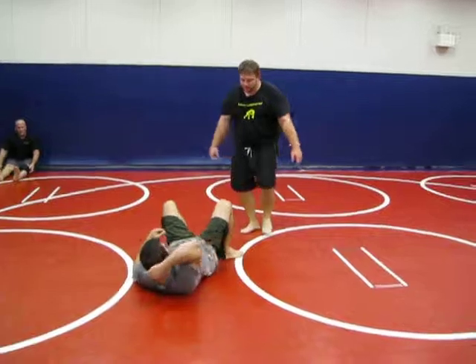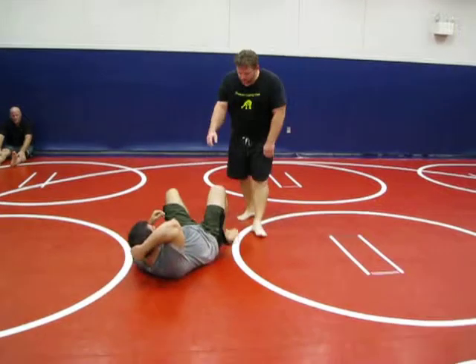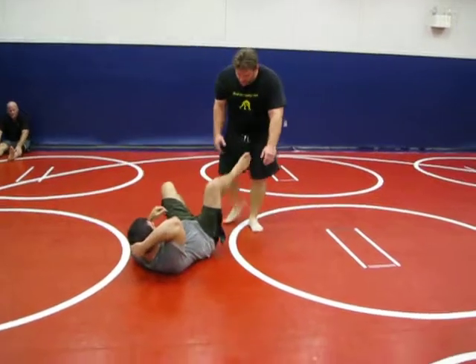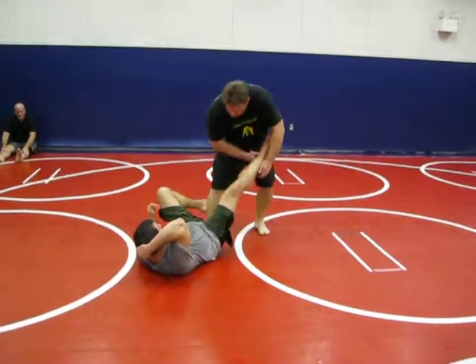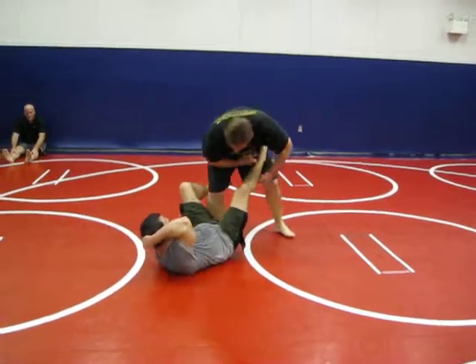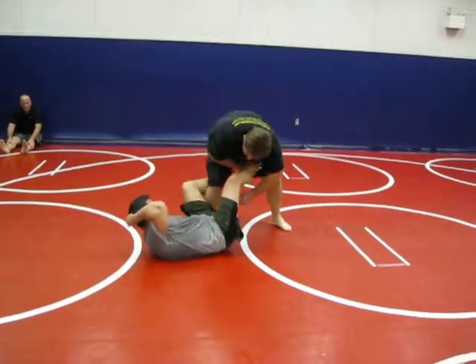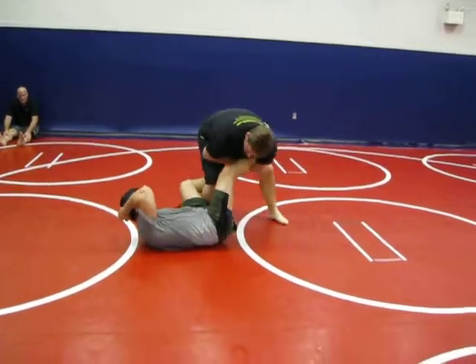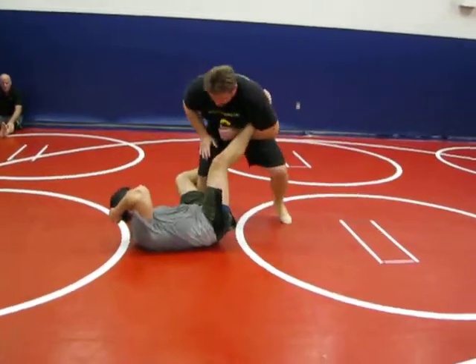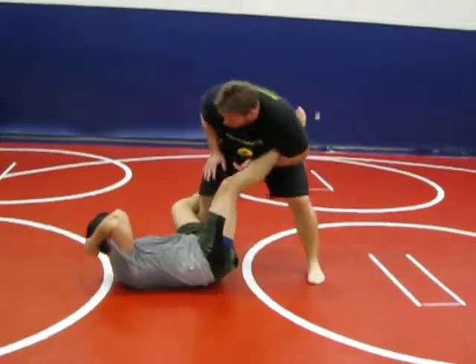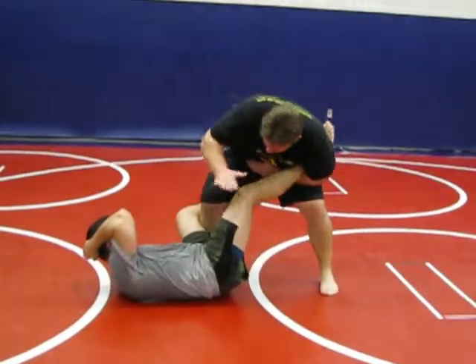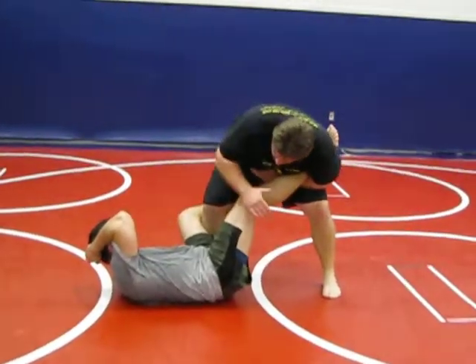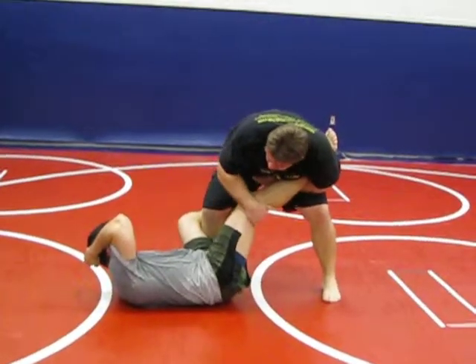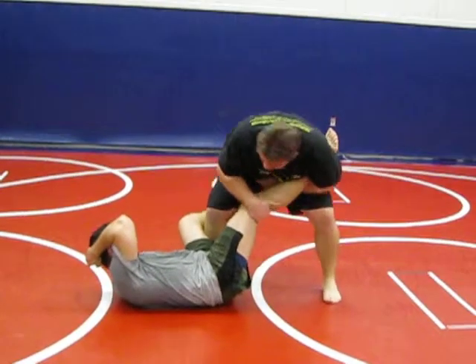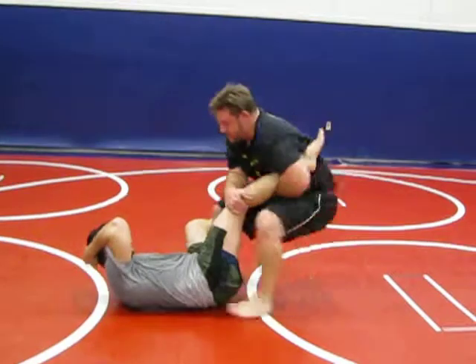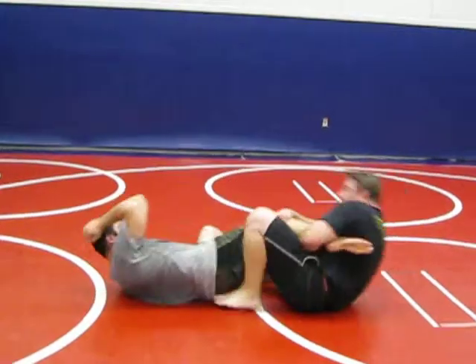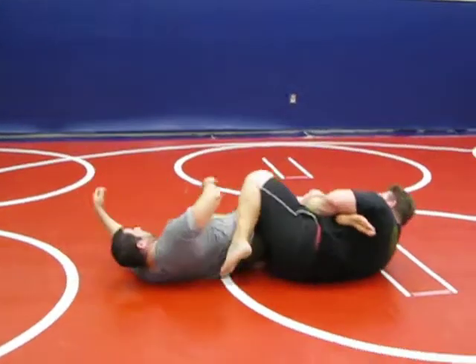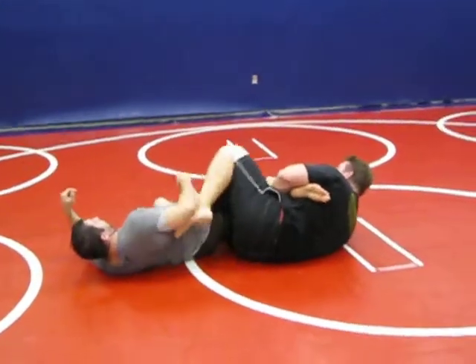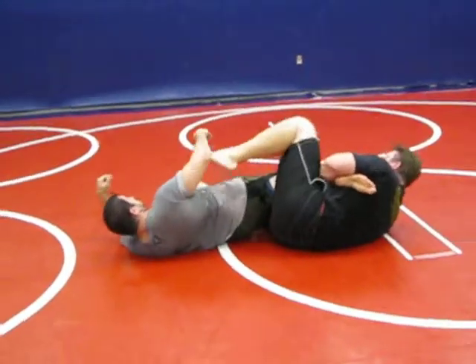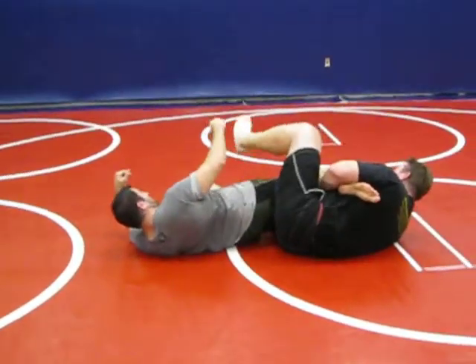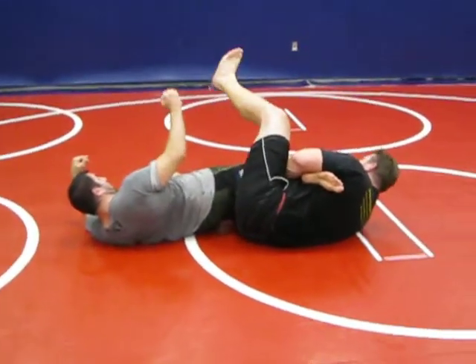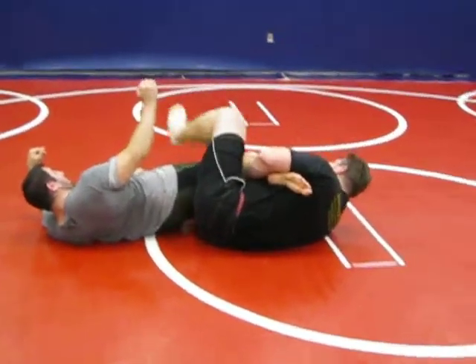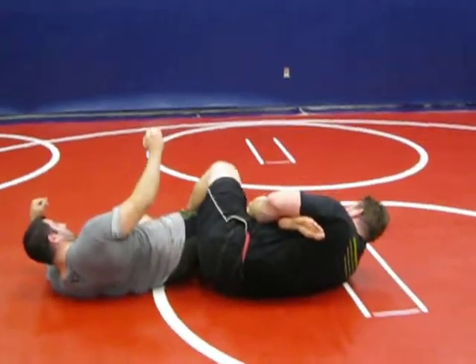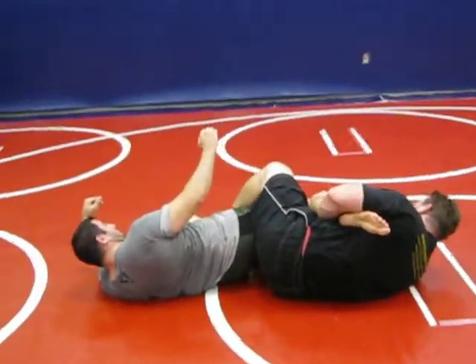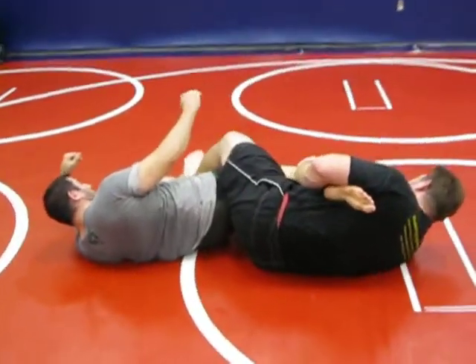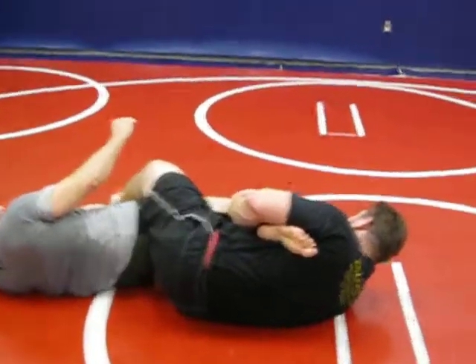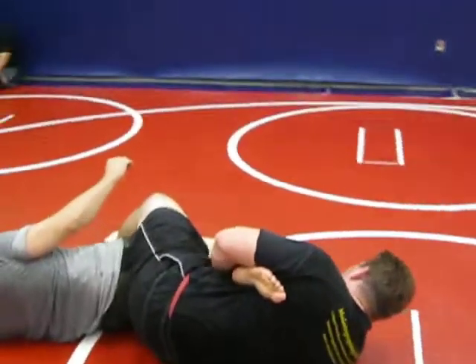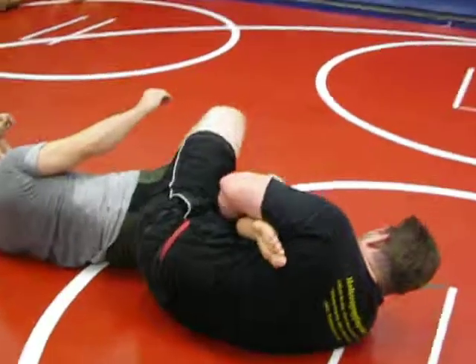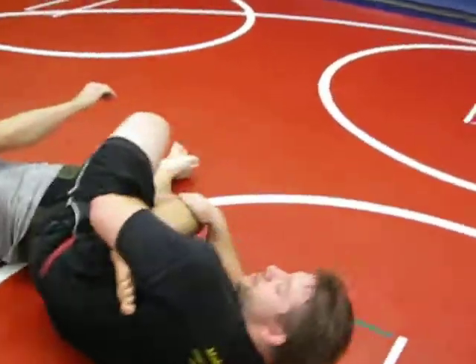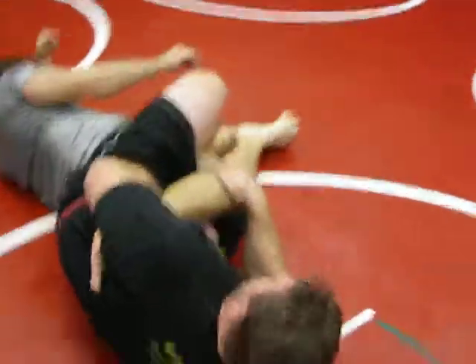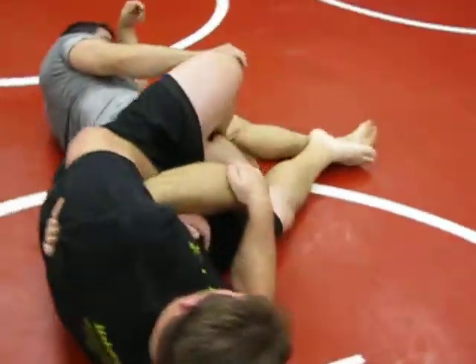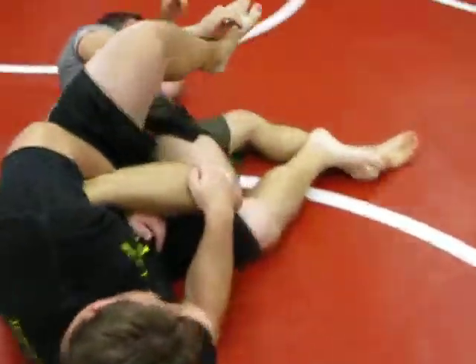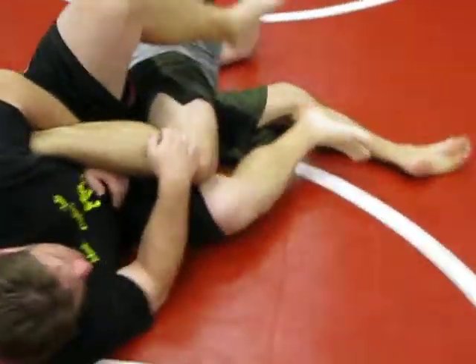So we're in here. I secure it here. What I want to do, as I come down, I immediately bring this leg over. And I push — over here. So I push it.